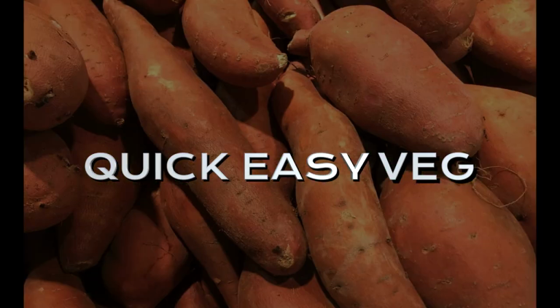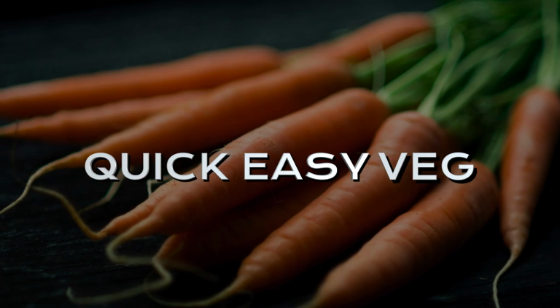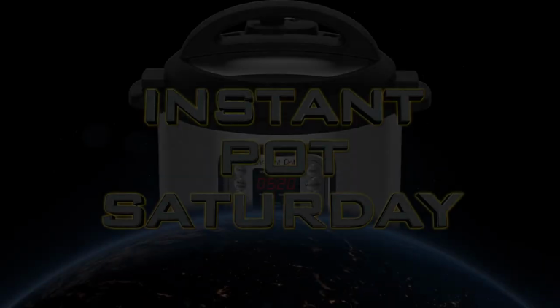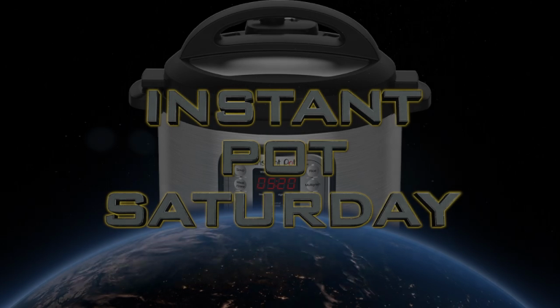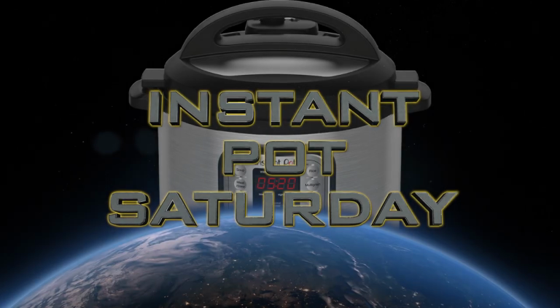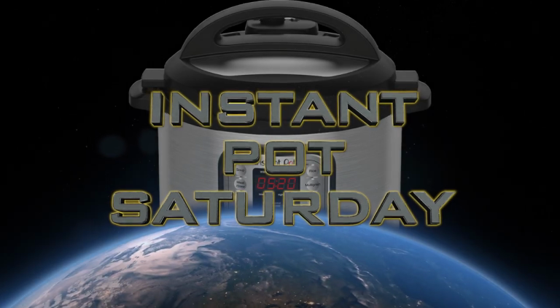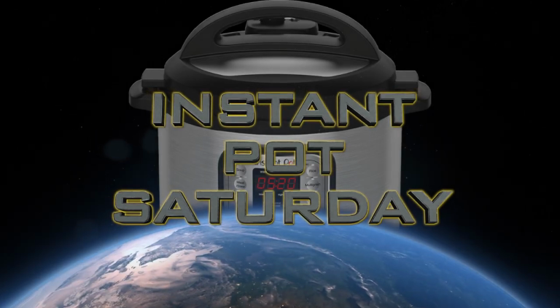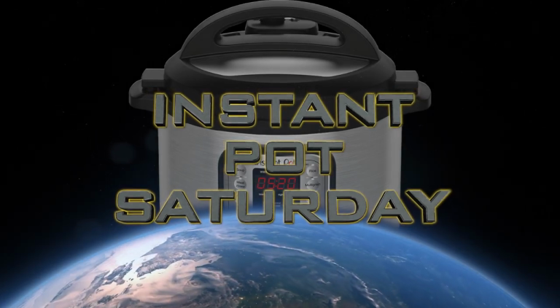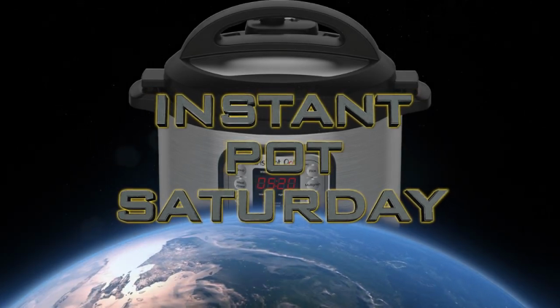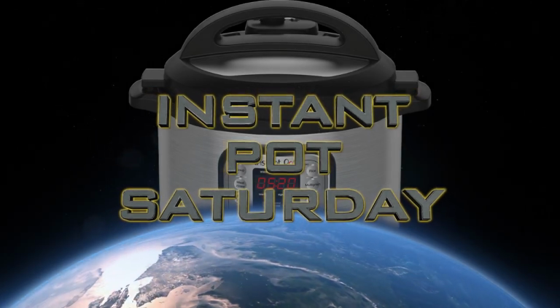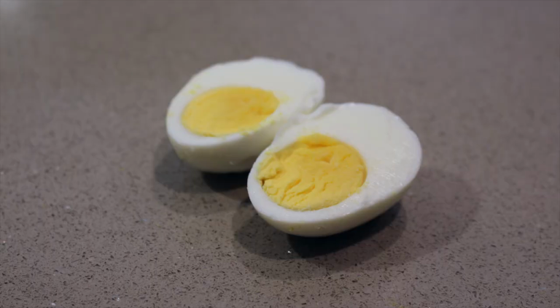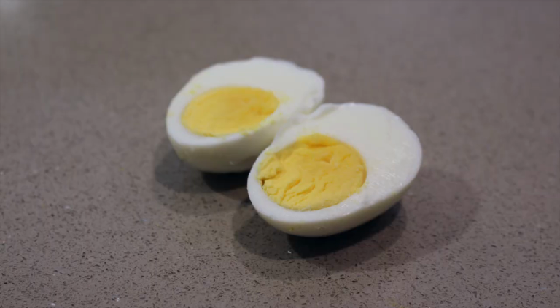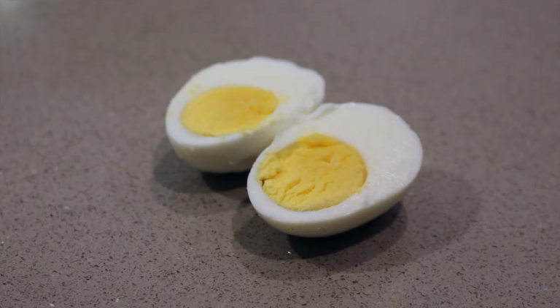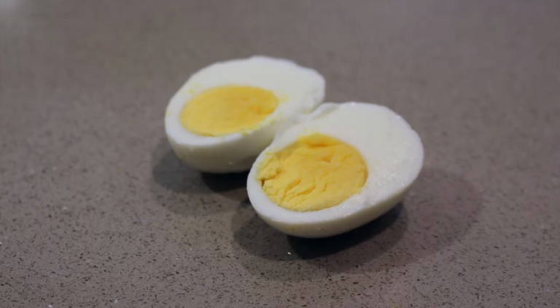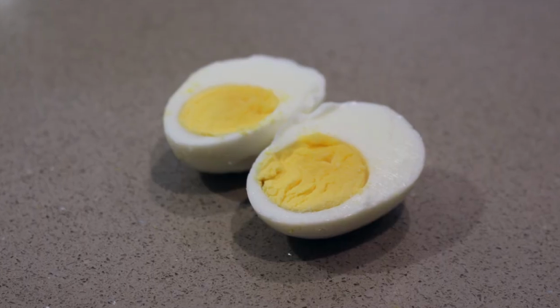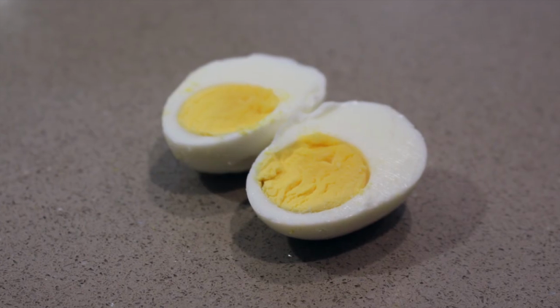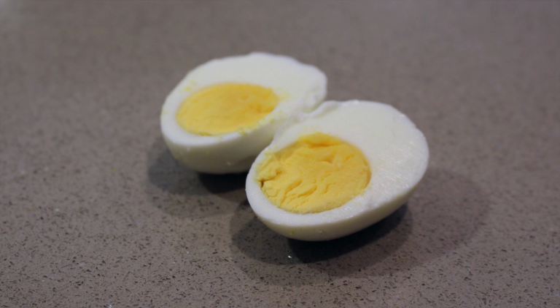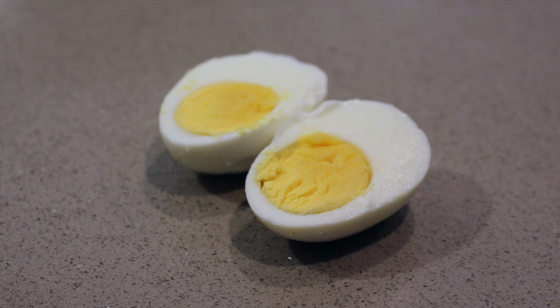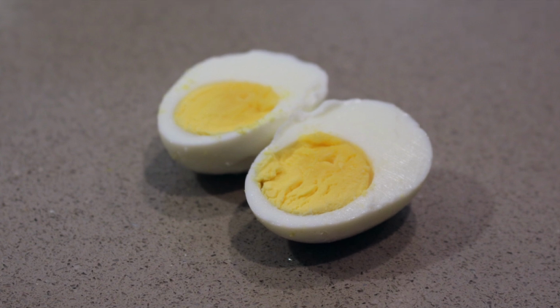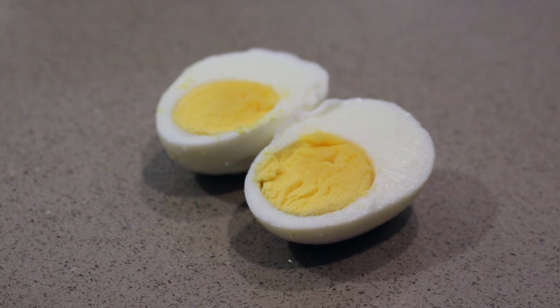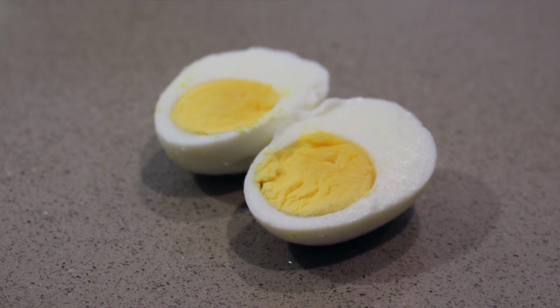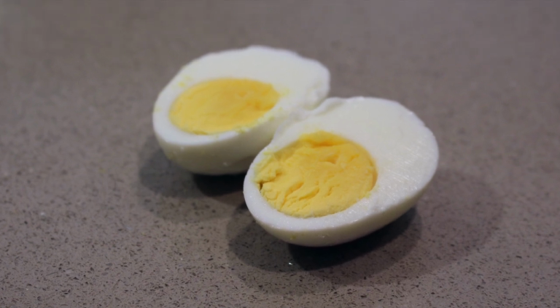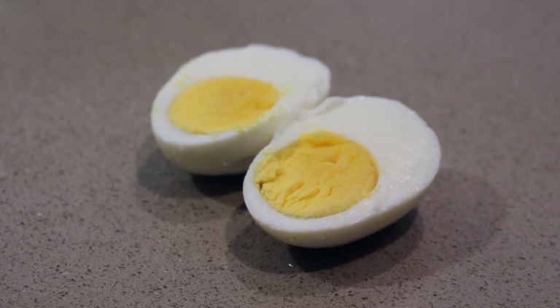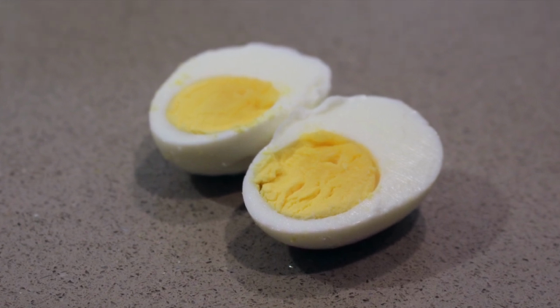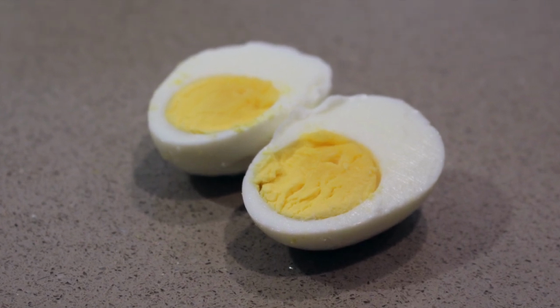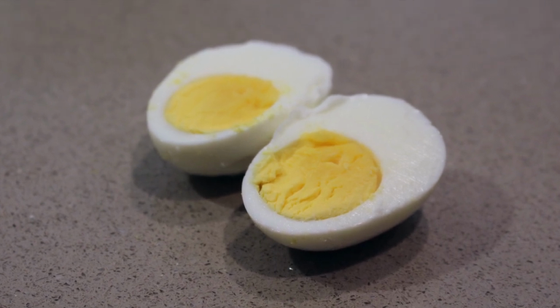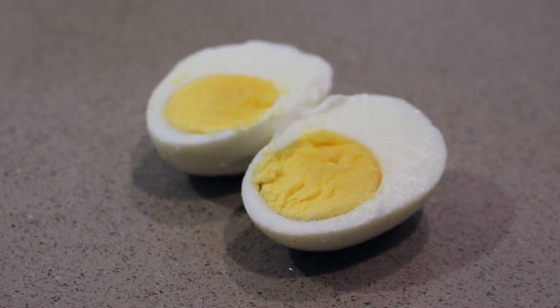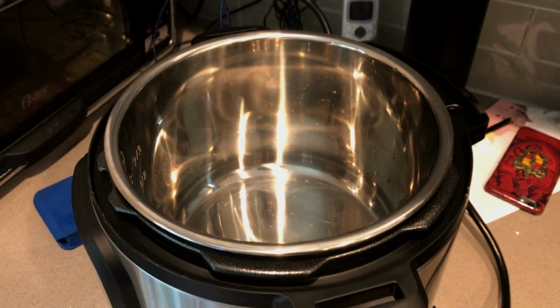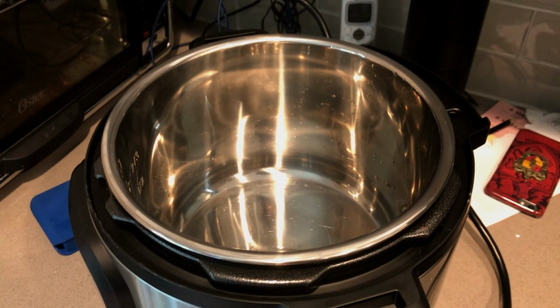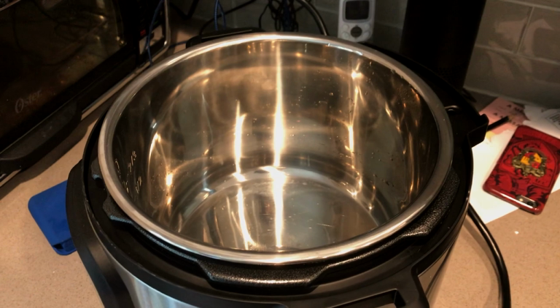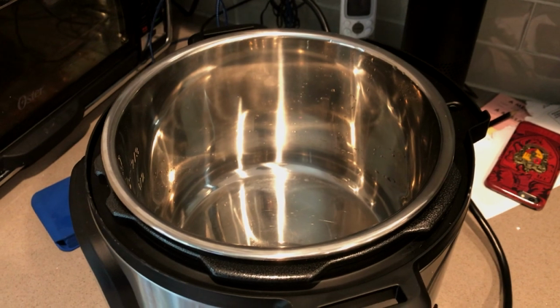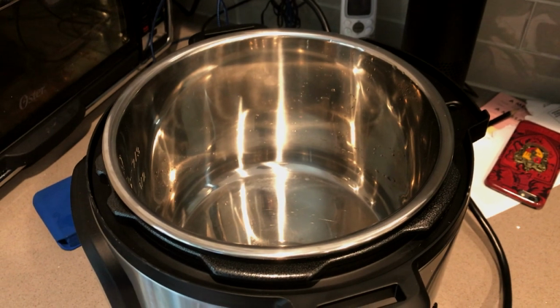Welcome back to Quick Easy Veg and welcome back to Instant Pot Saturdays. Hard-boiled eggs — there are a lot of different ways to make them, but what I've found with the Instant Pot is you can make them and they come out perfectly every single time.